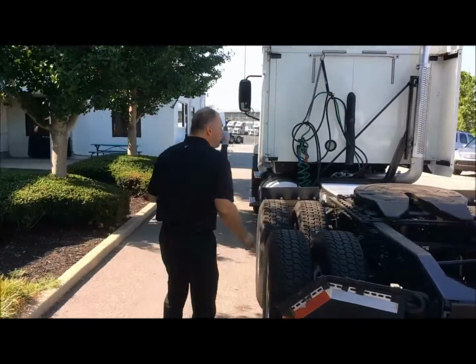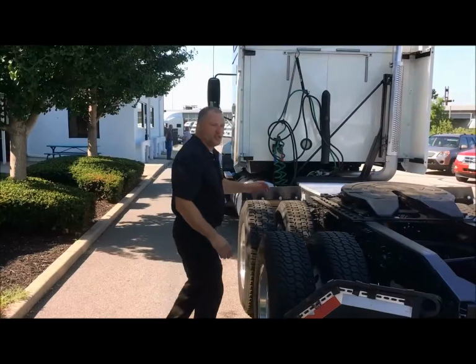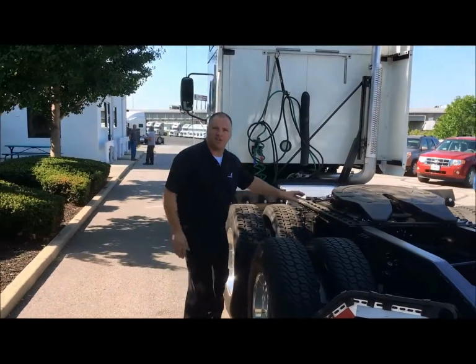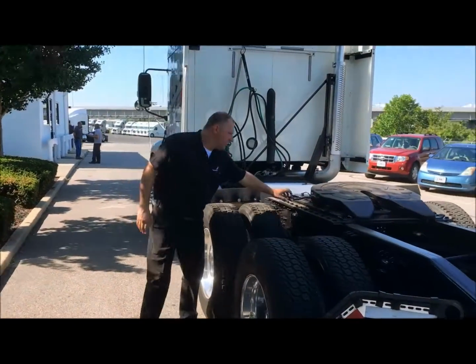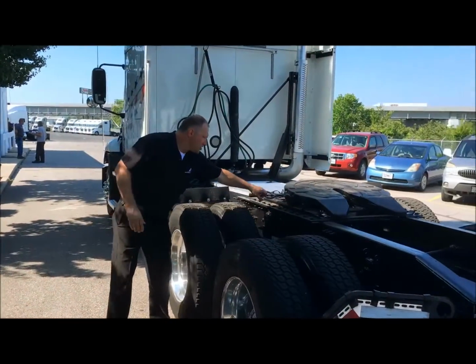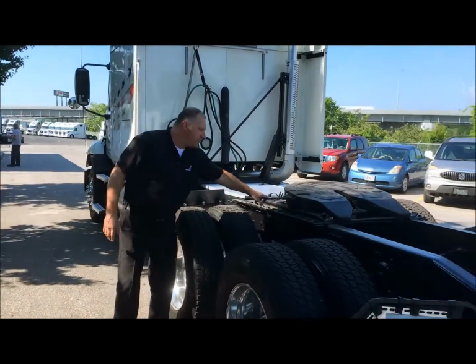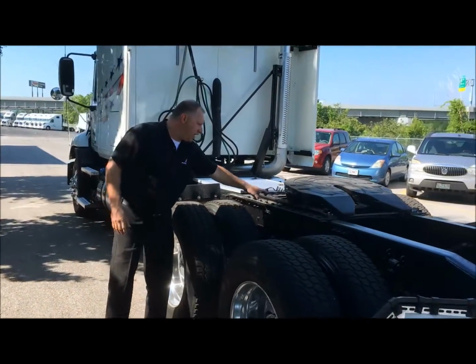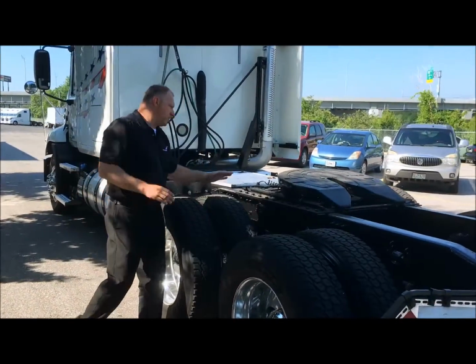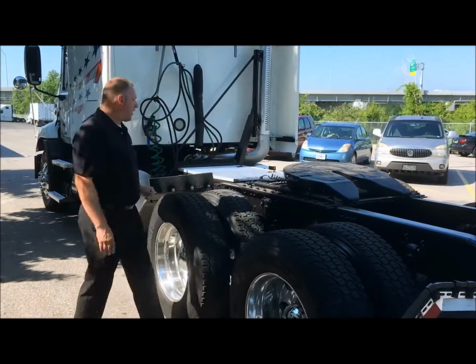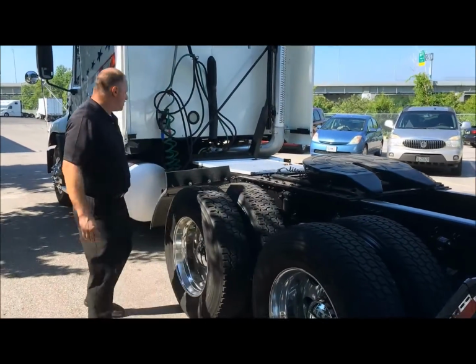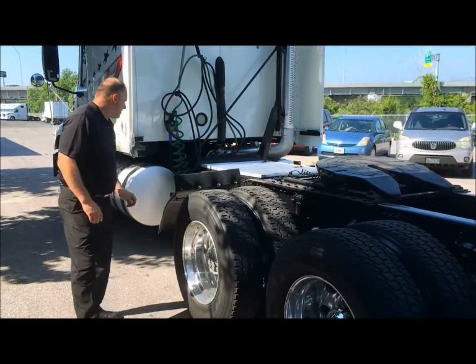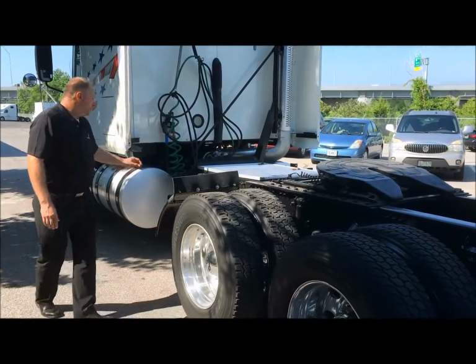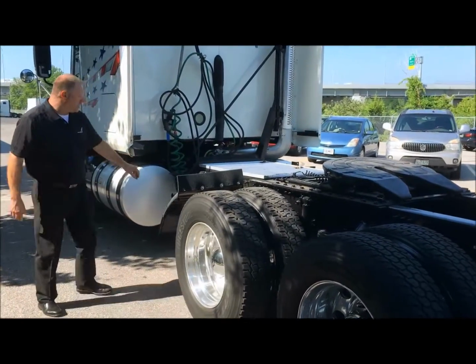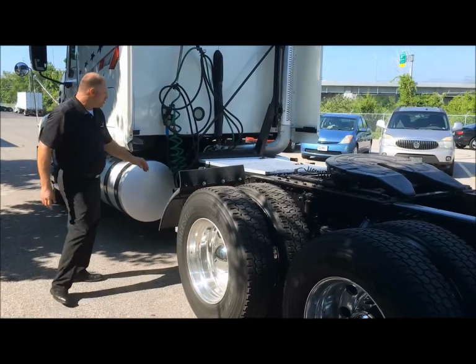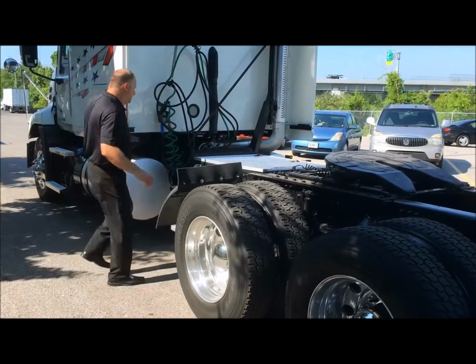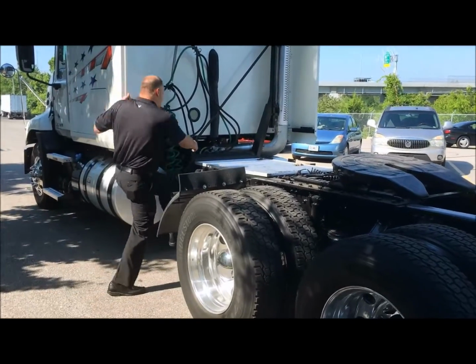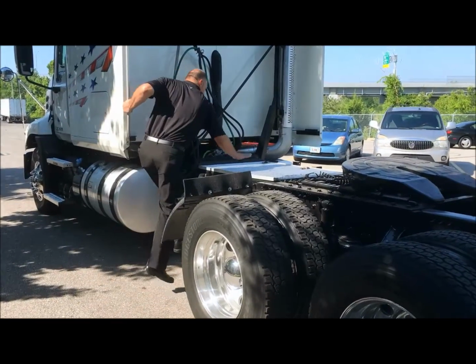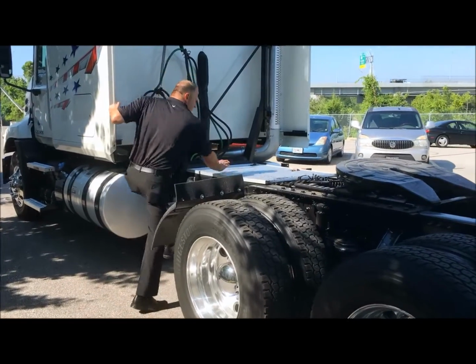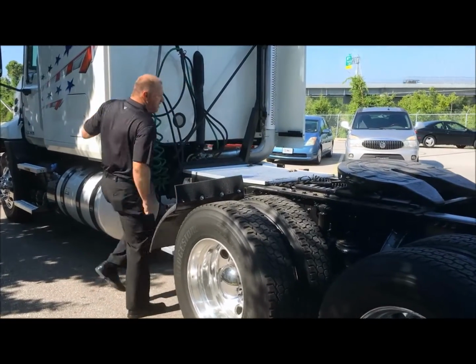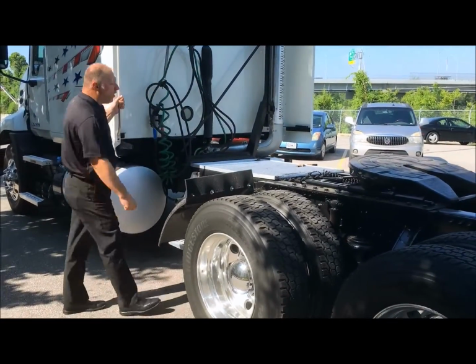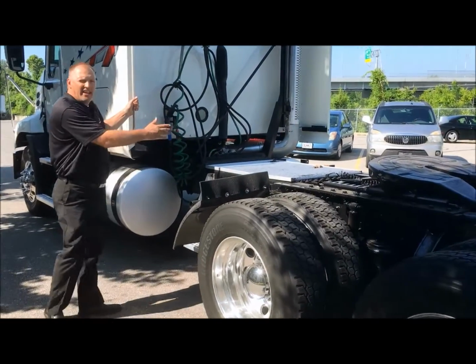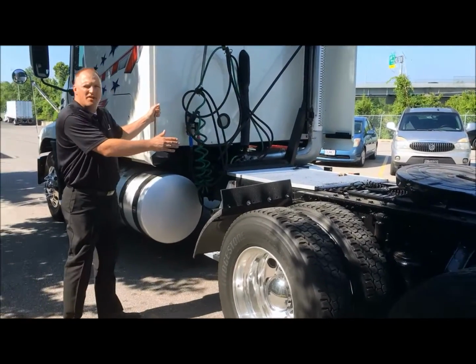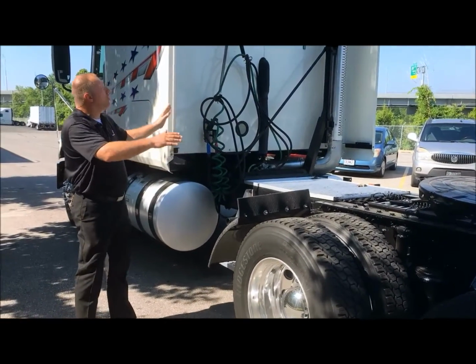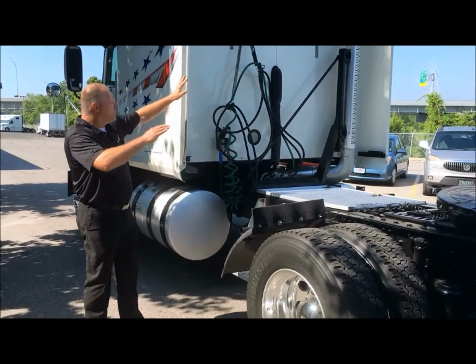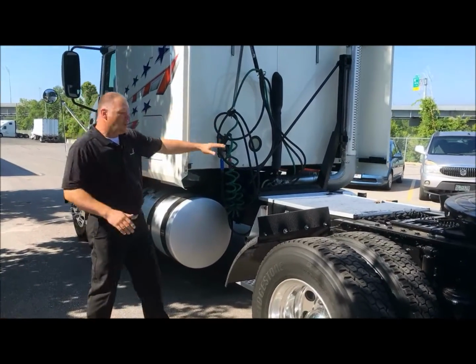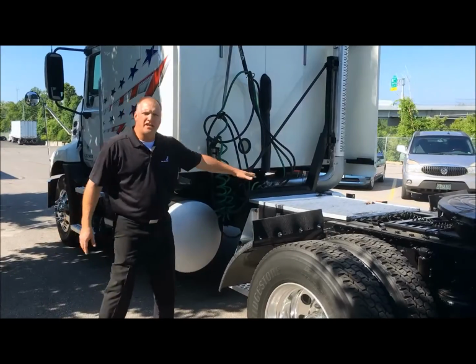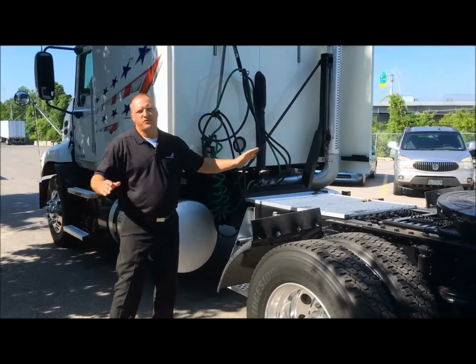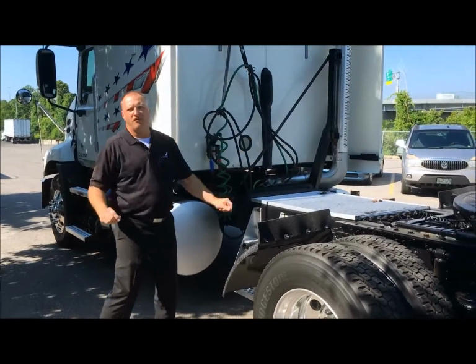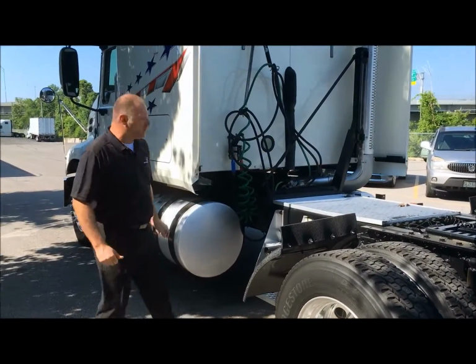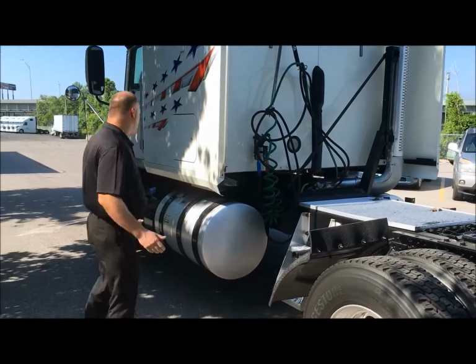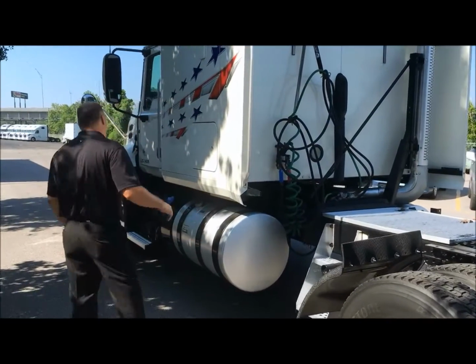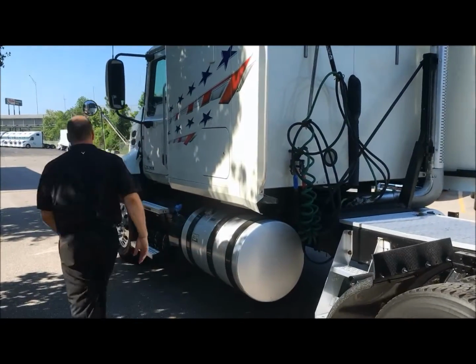You've got a 32-inch sliding fifth wheel — great condition. On the back end, you've got two stairs here. You've got a nice catwalk. You need to get up there and do some work — great space for you. You're not going to fall off on your head. Good stuff right here.